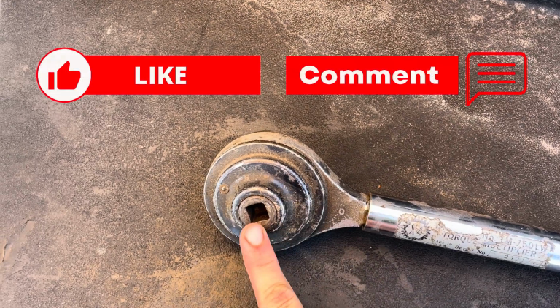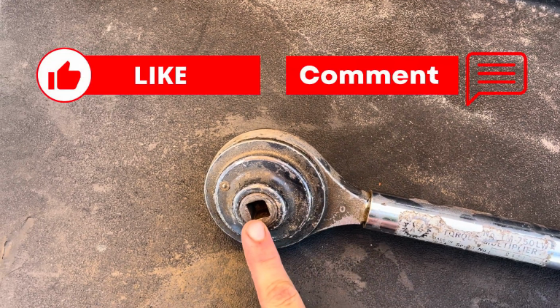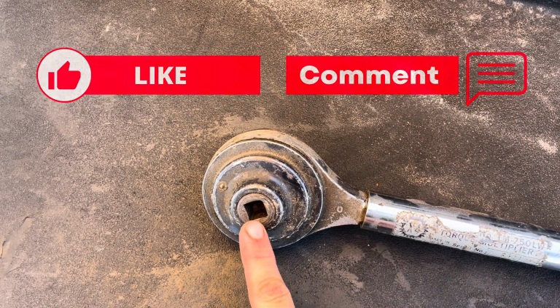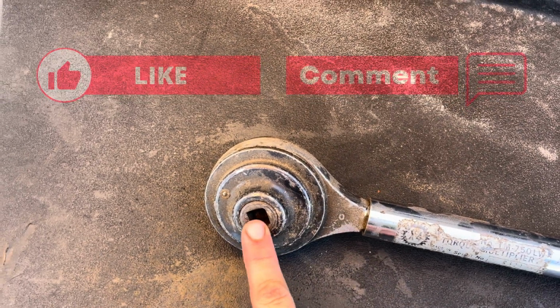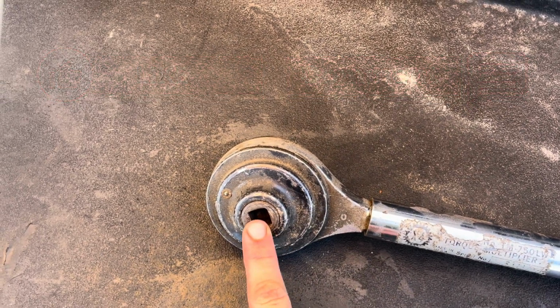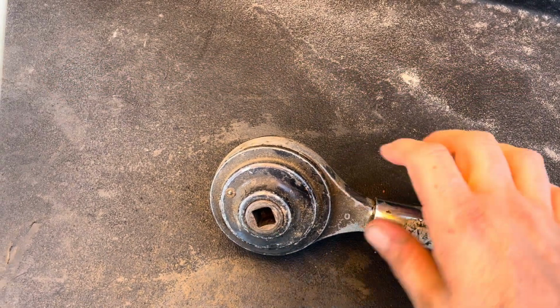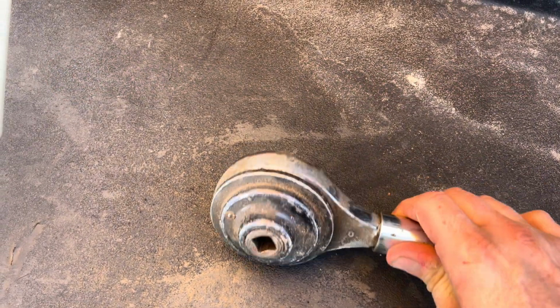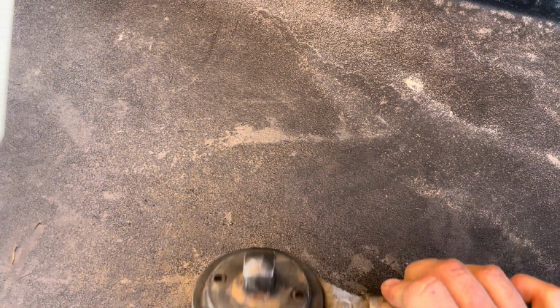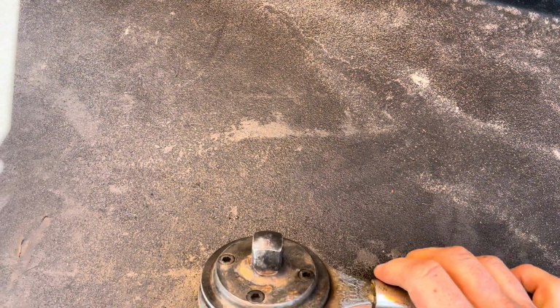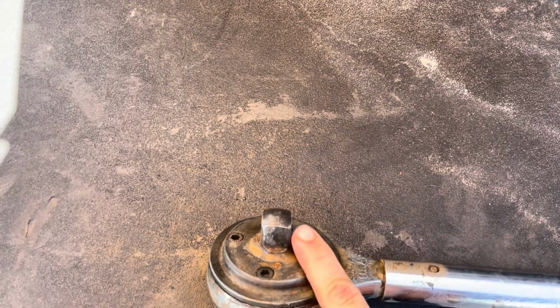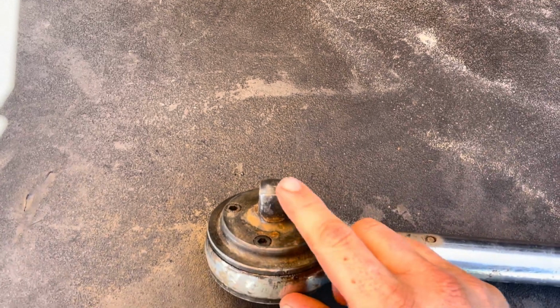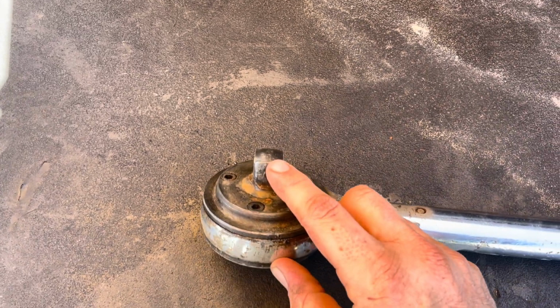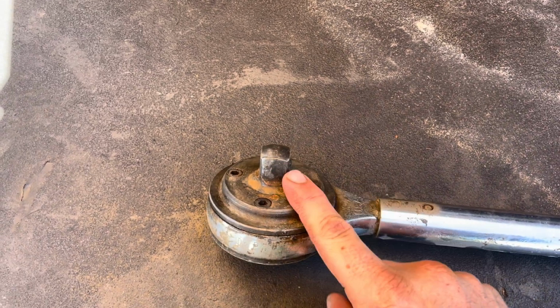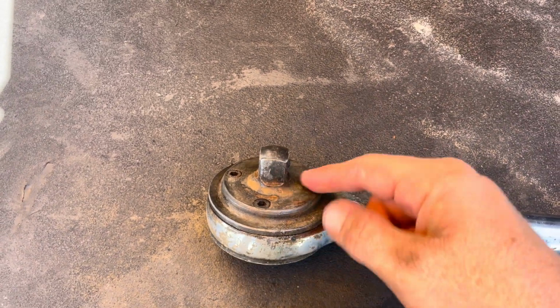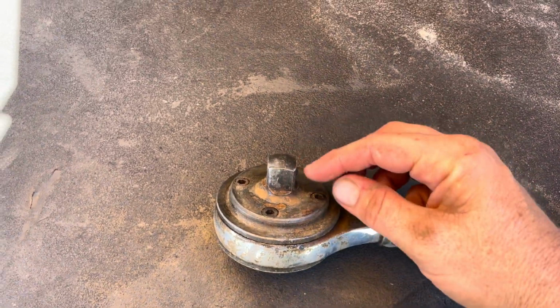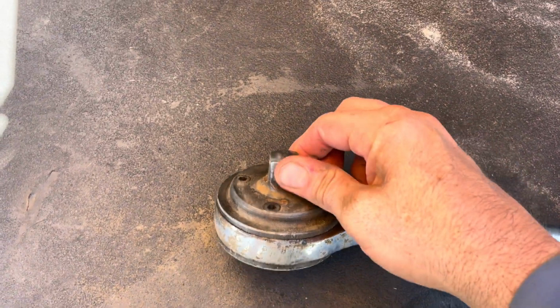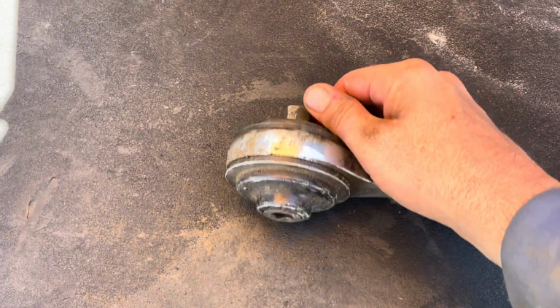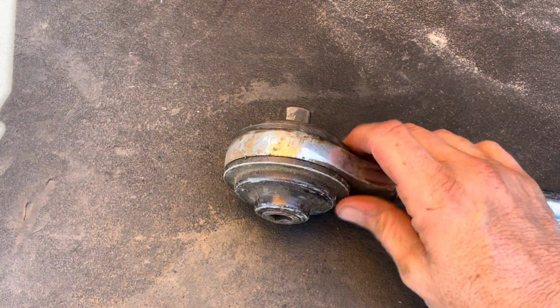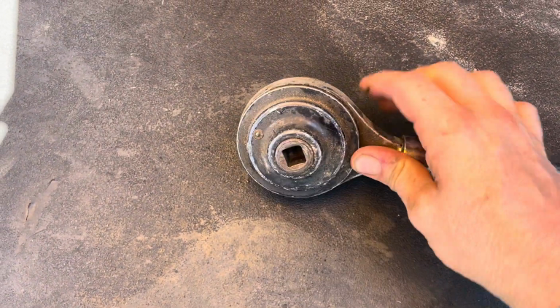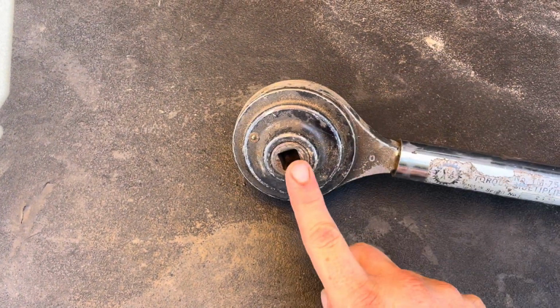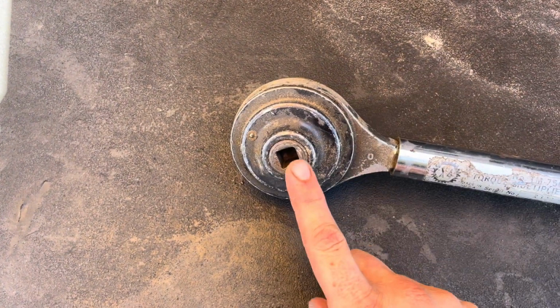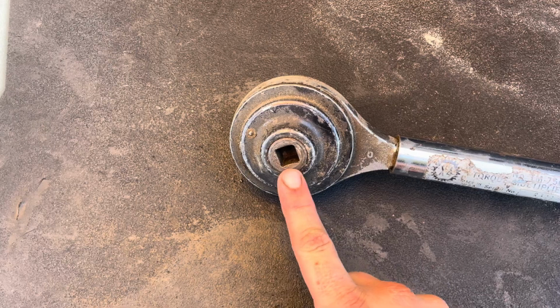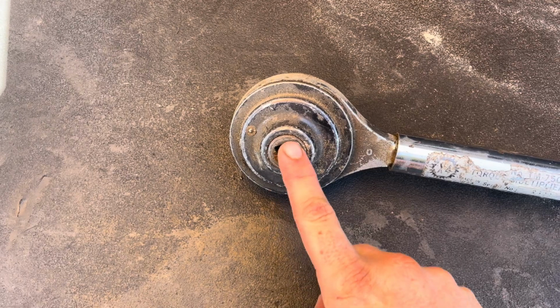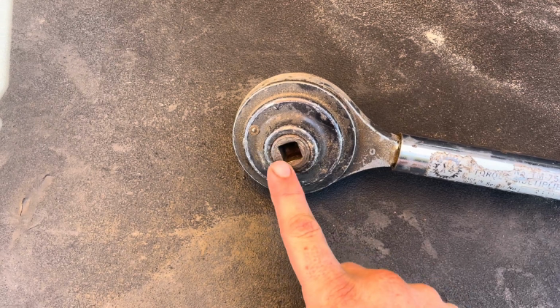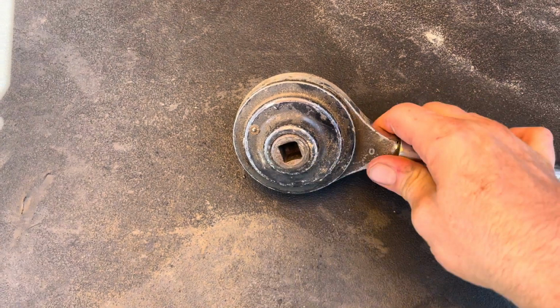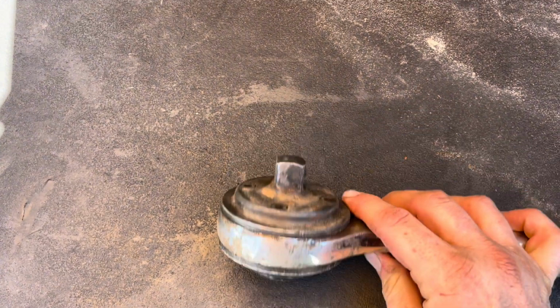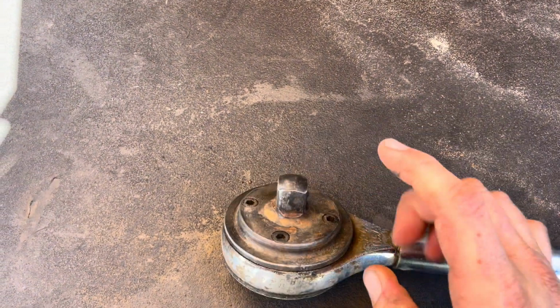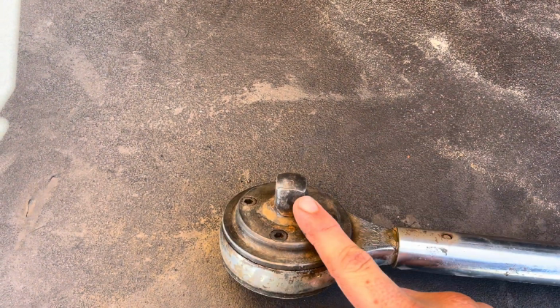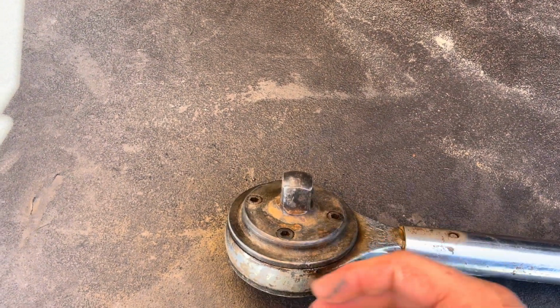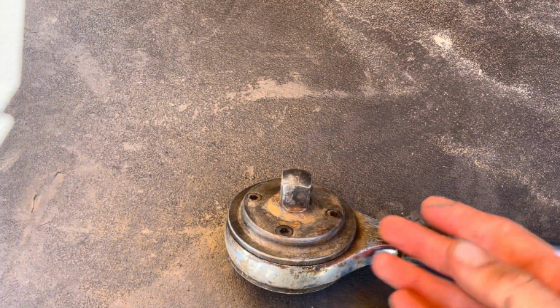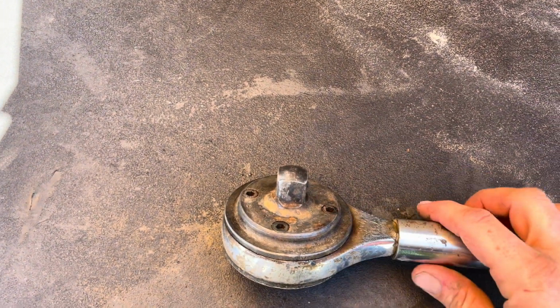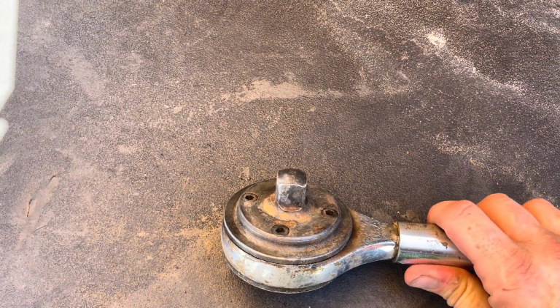This particular one is half-inch drive input and three-quarter drive output. For every four turns of the input, you get one turn of the output. It's just a big gear reduction.